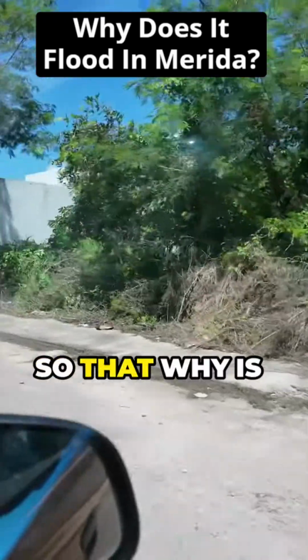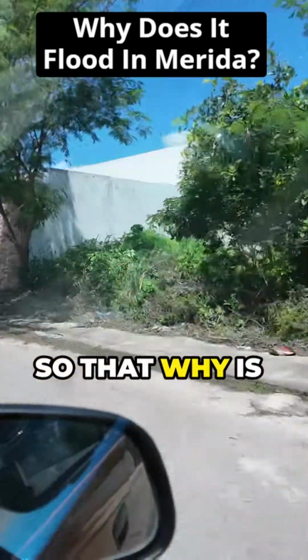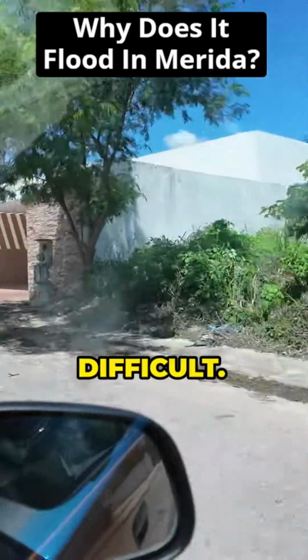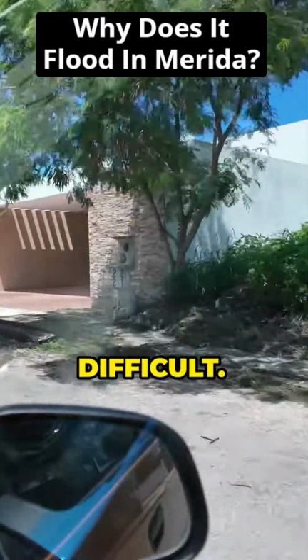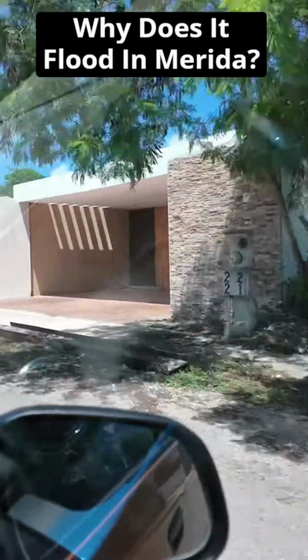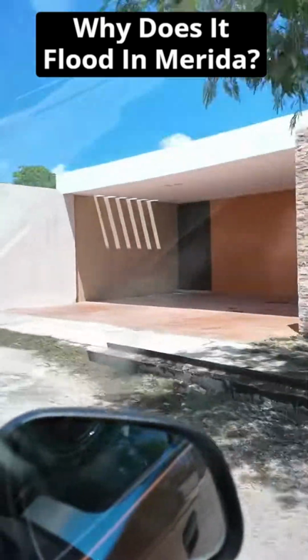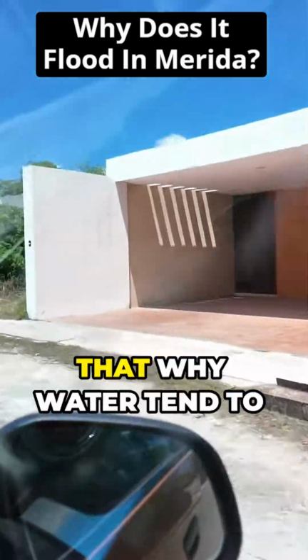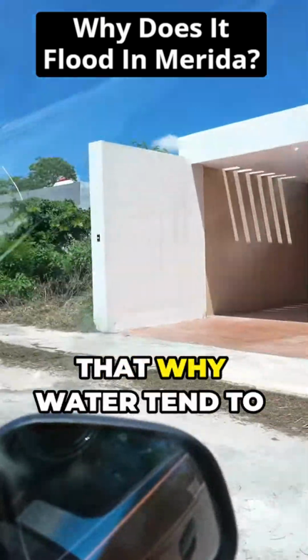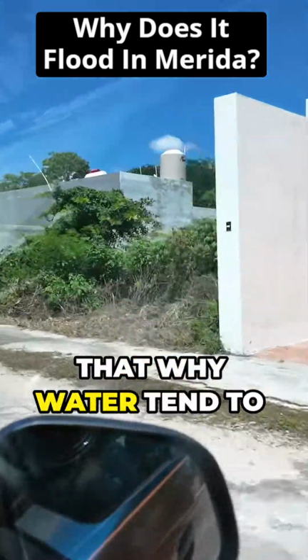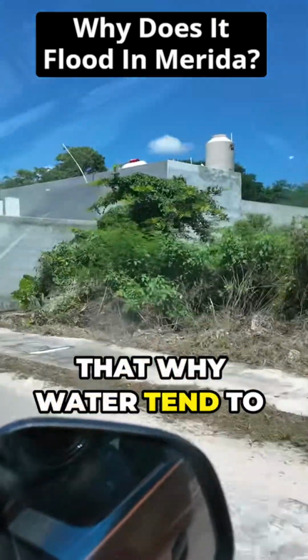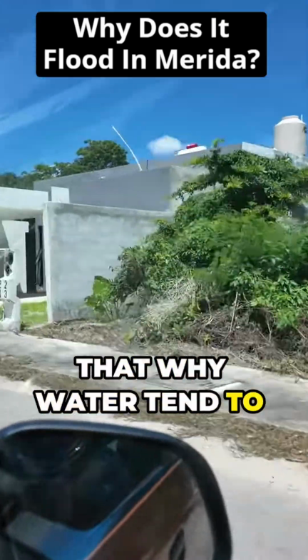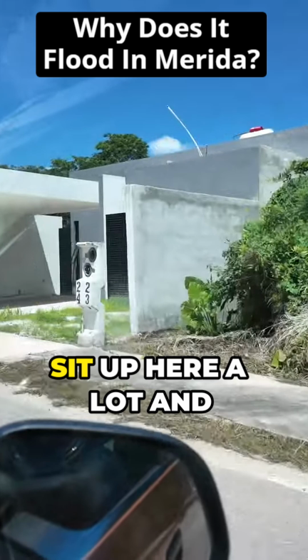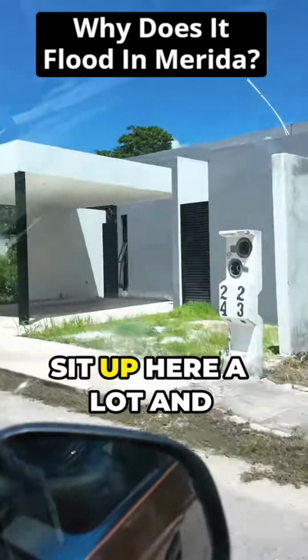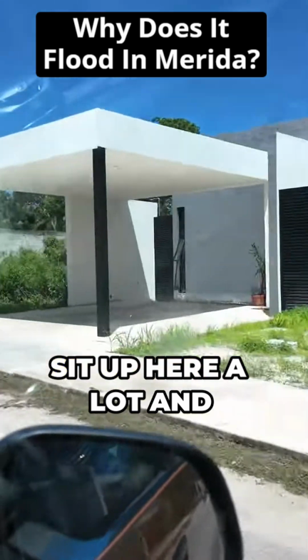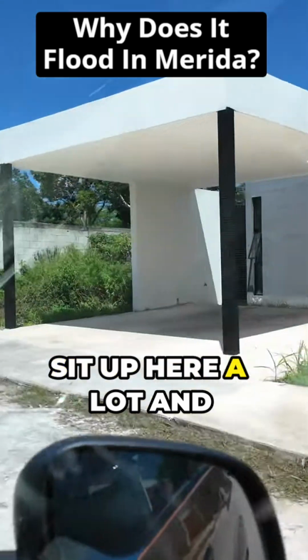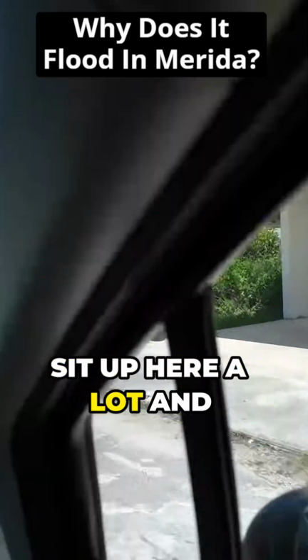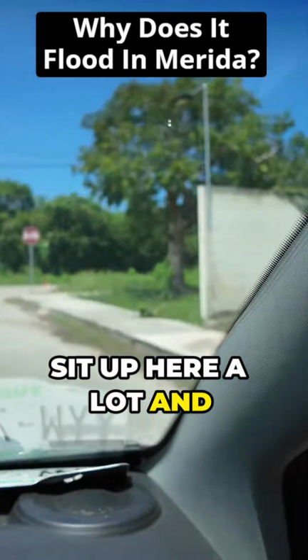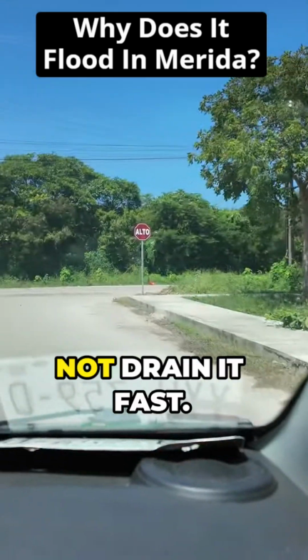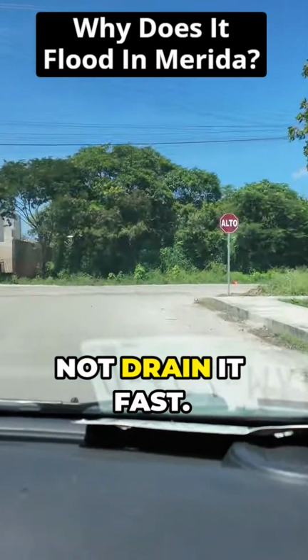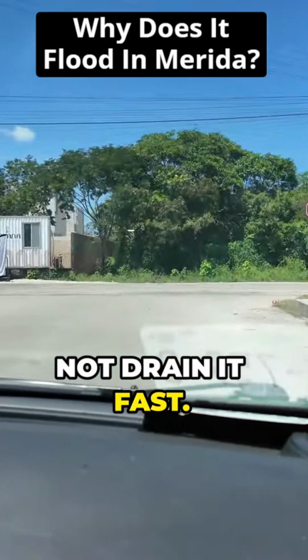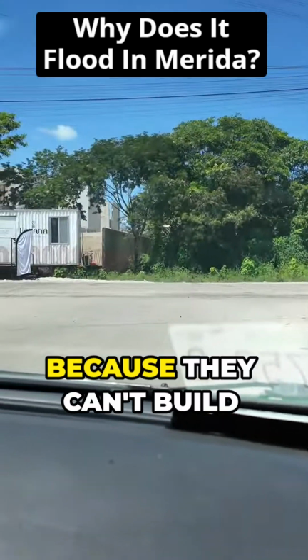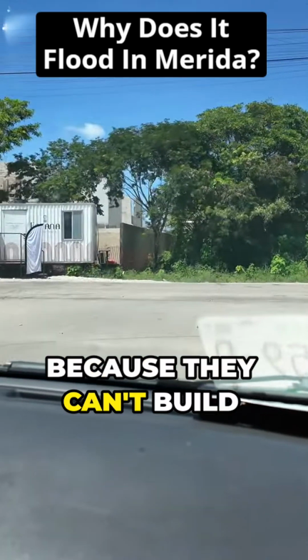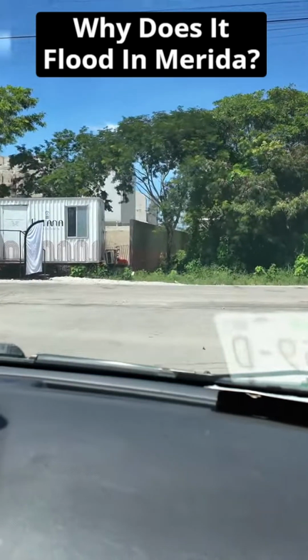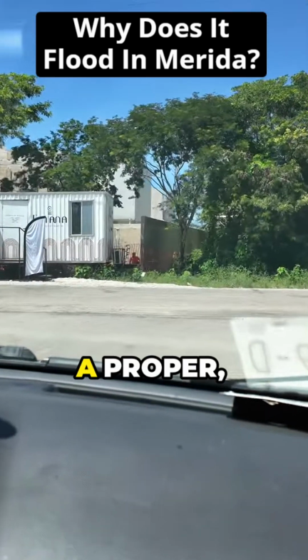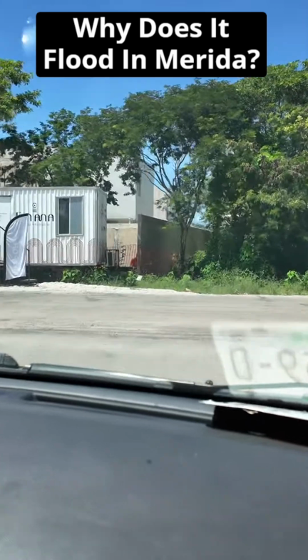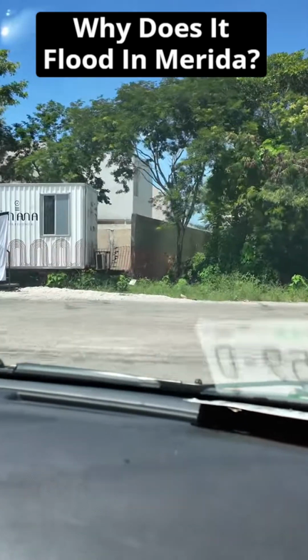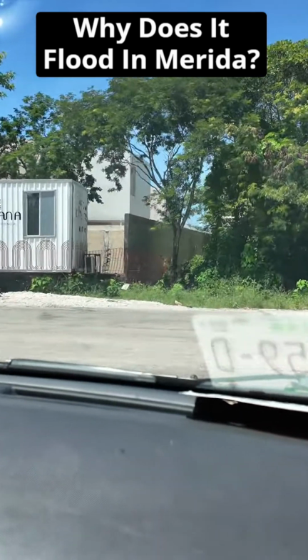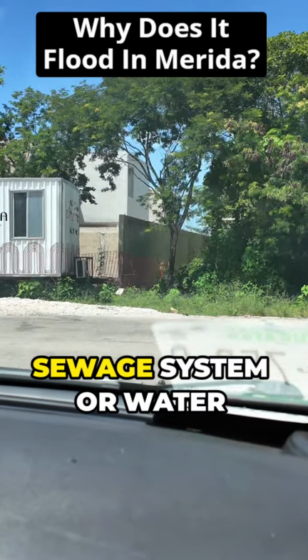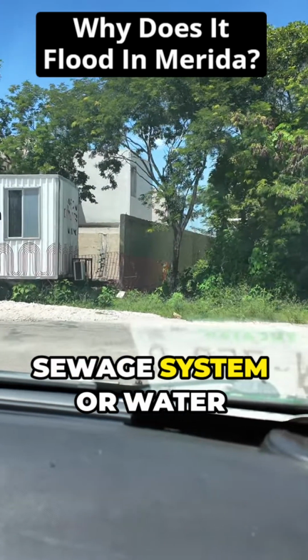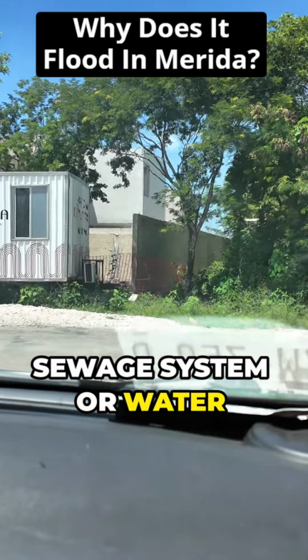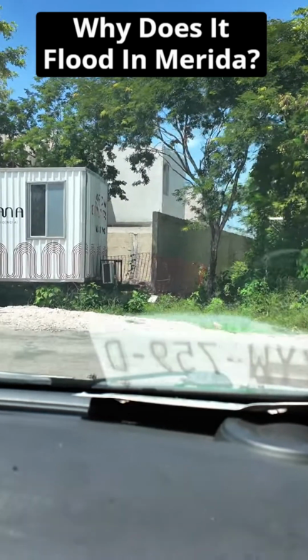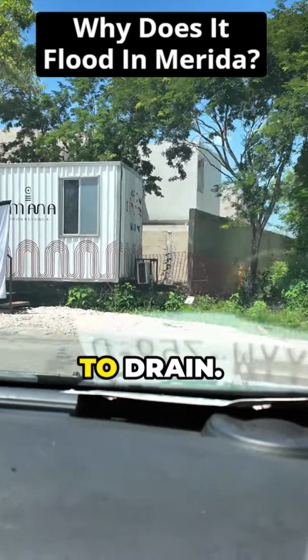That's why water tends to sit up here a lot and not drain as fast, because they can't build a proper sewage system for water to drain.